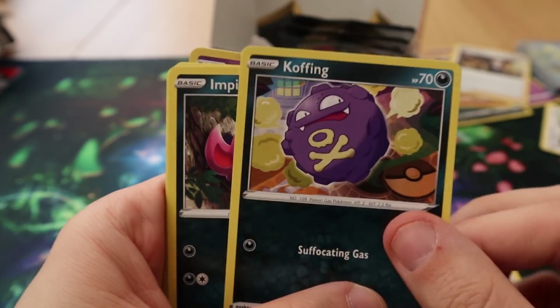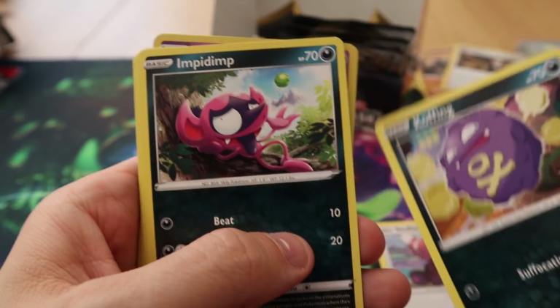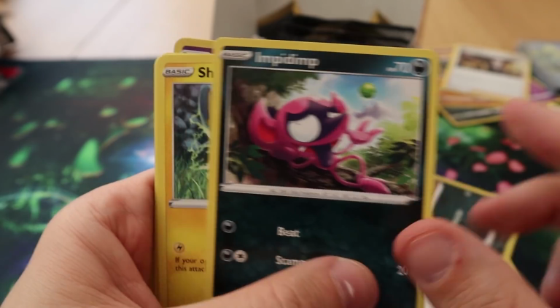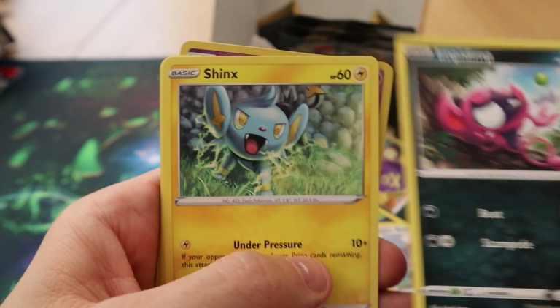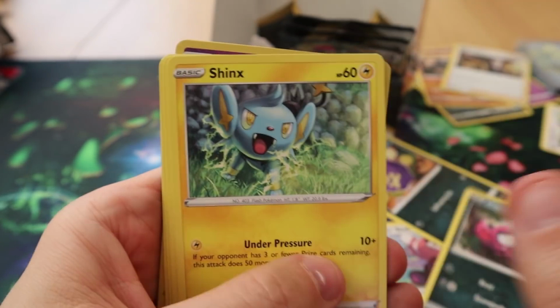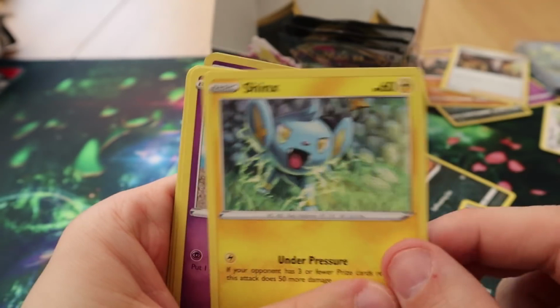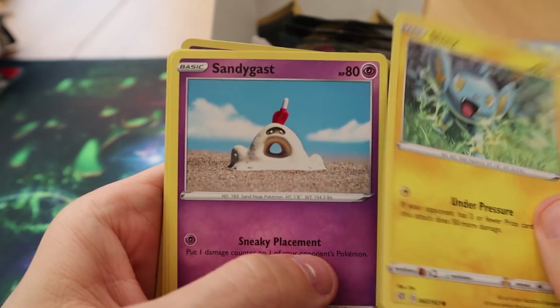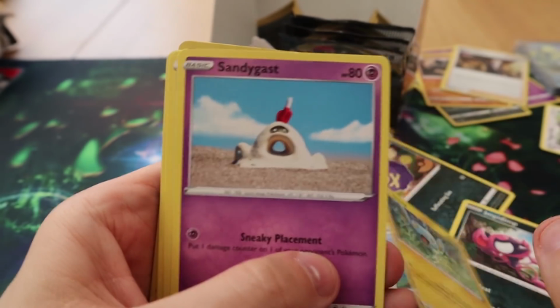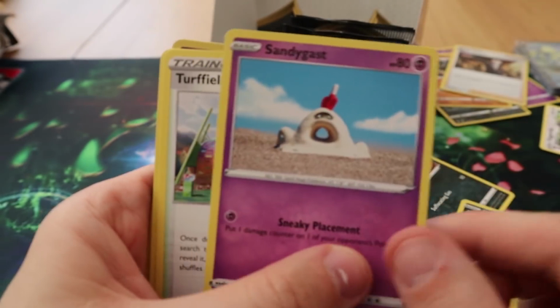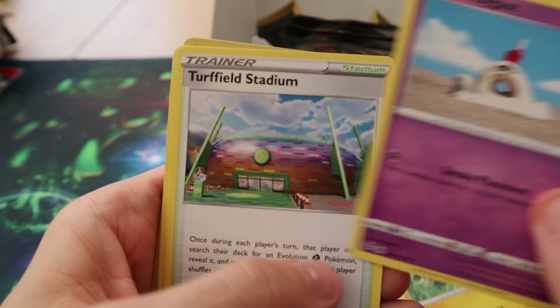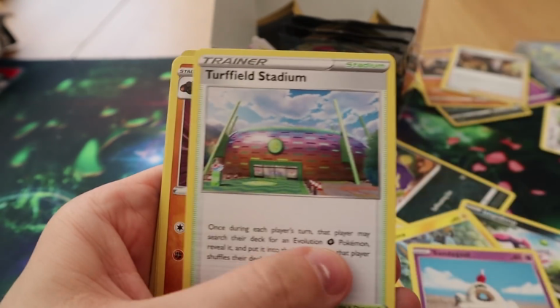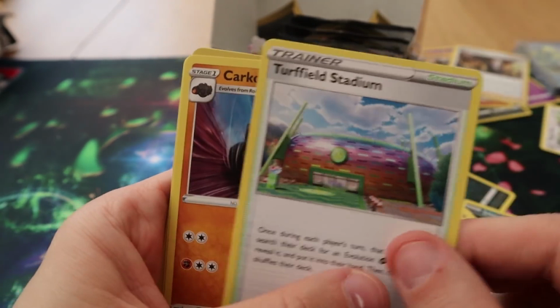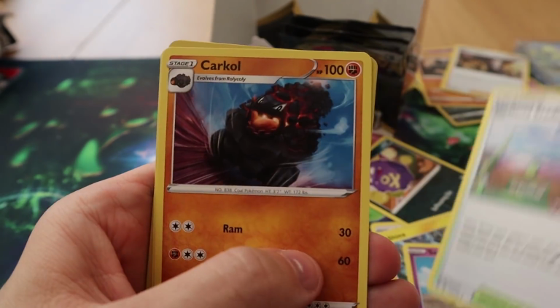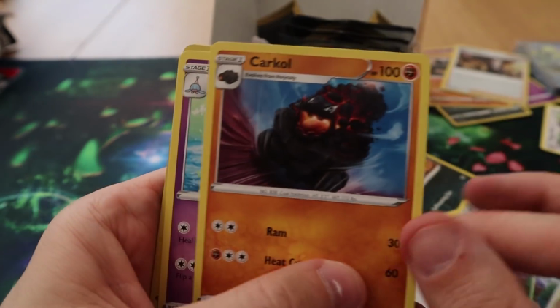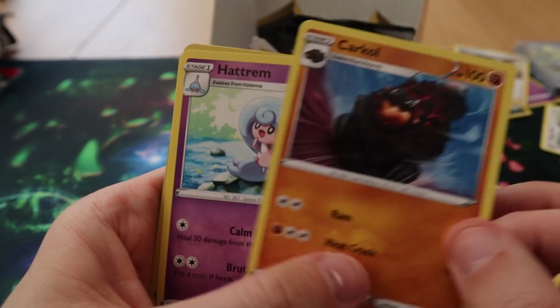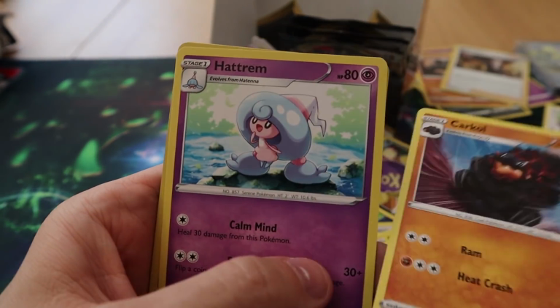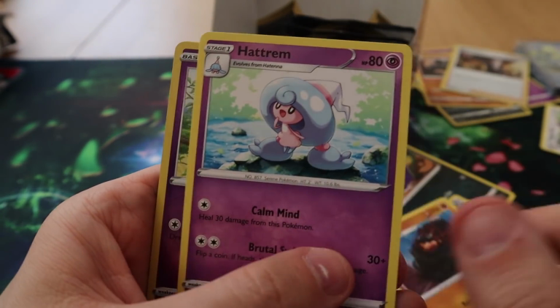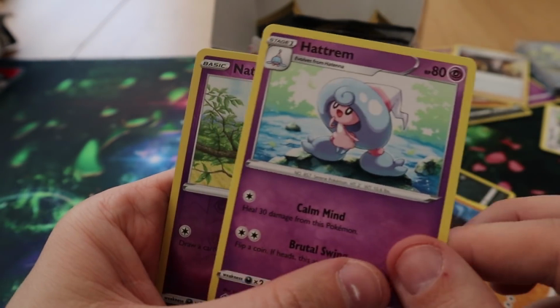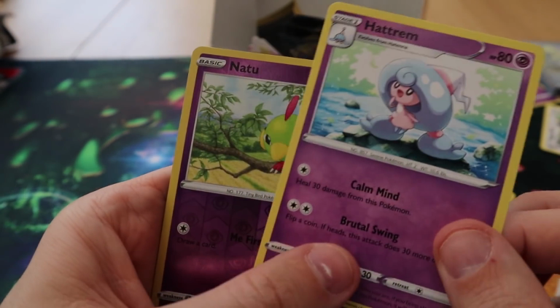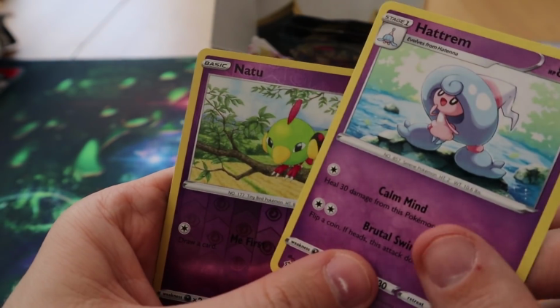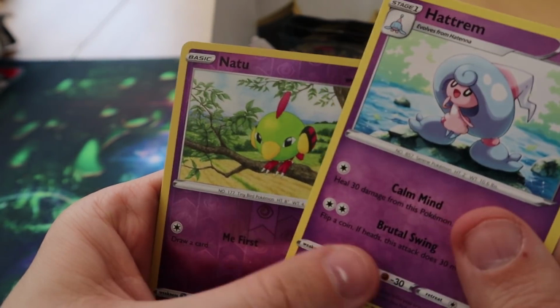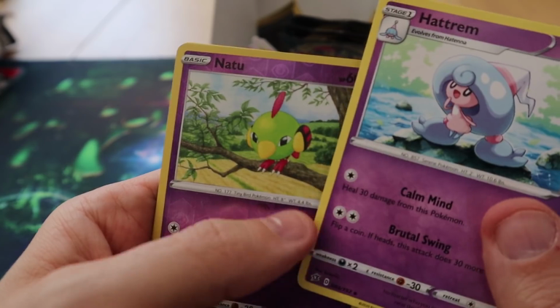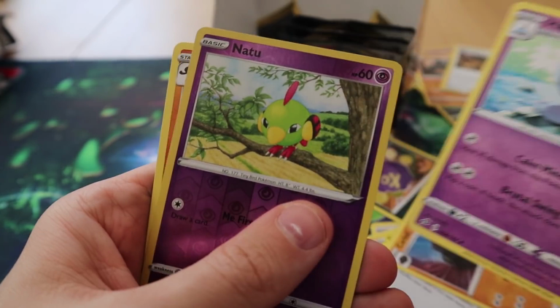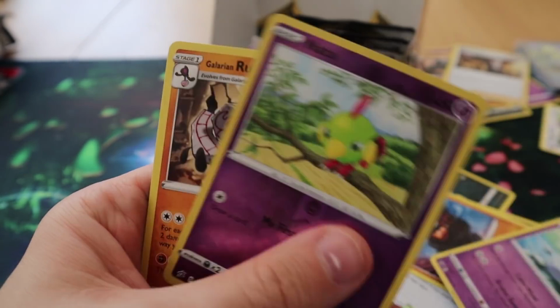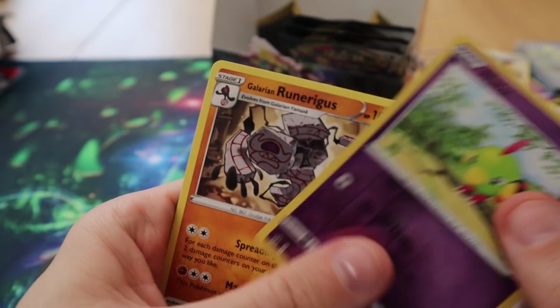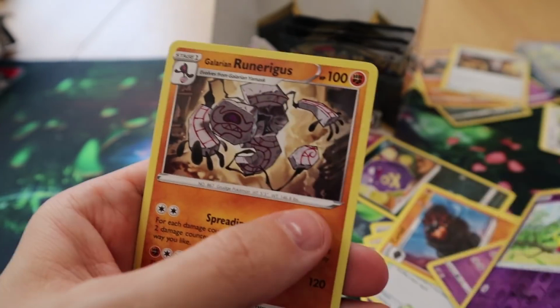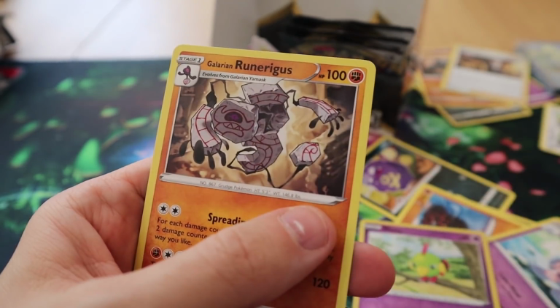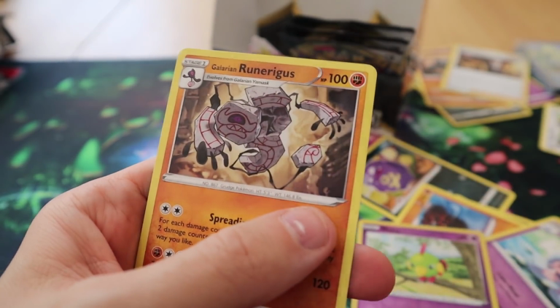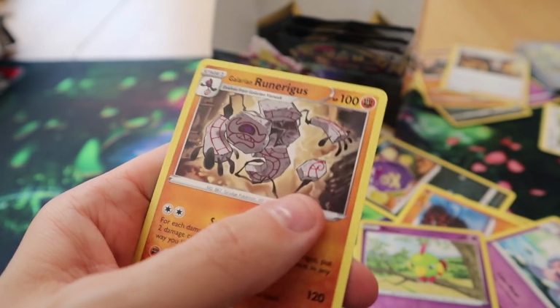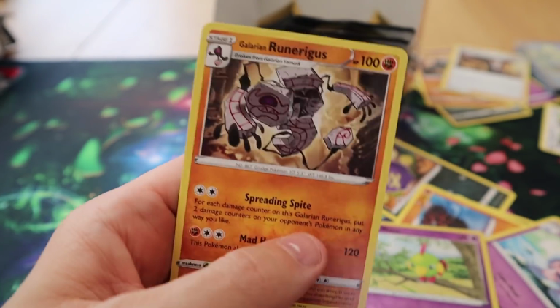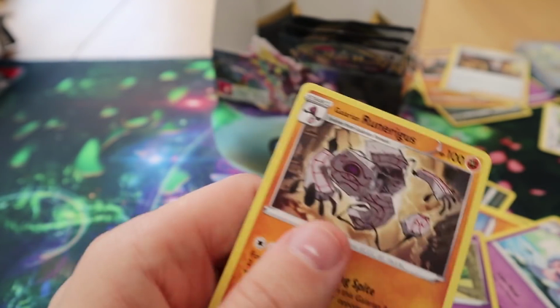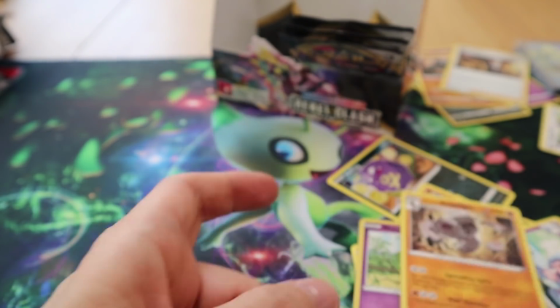Pack thirty: we have Stufful, Koffing, Impidimp, Shinx, Sandygast, Turffield Stadium, Coalossal, Hattrem, a Reverse Natu, and a Galarian Runerigus.